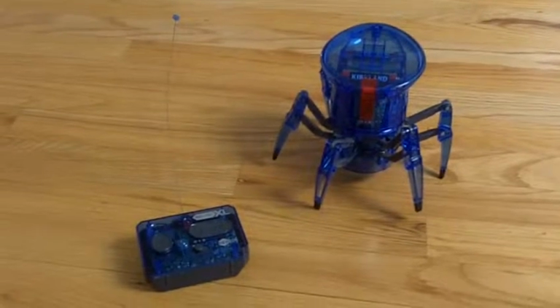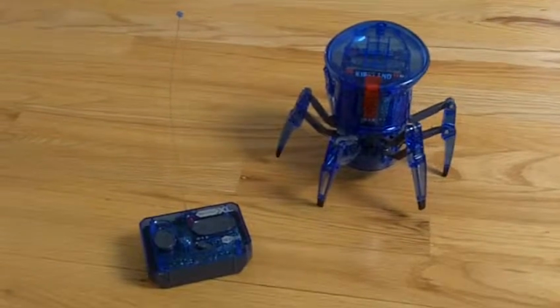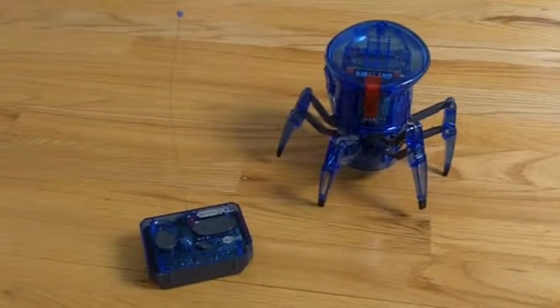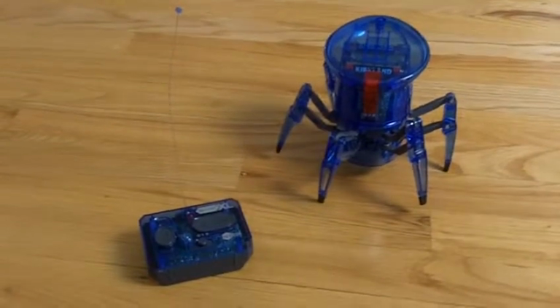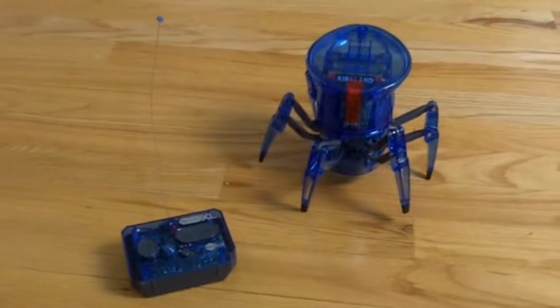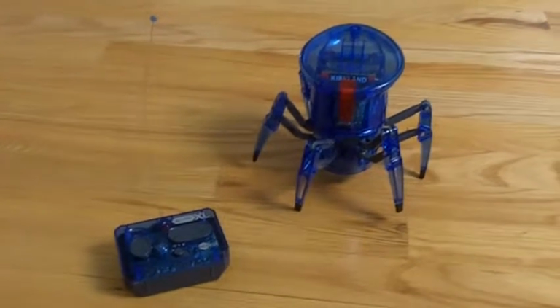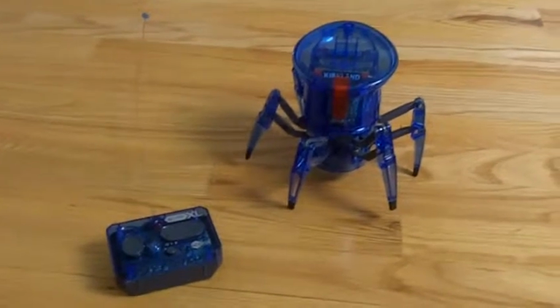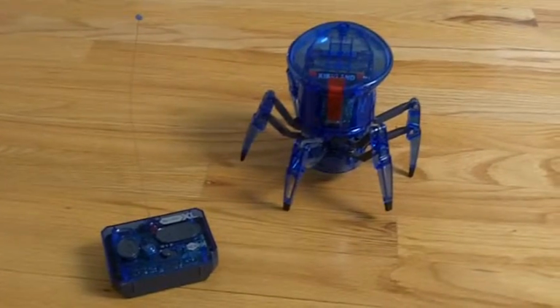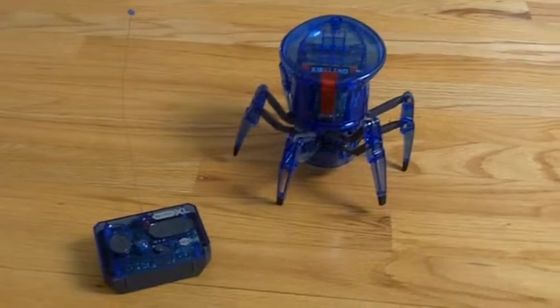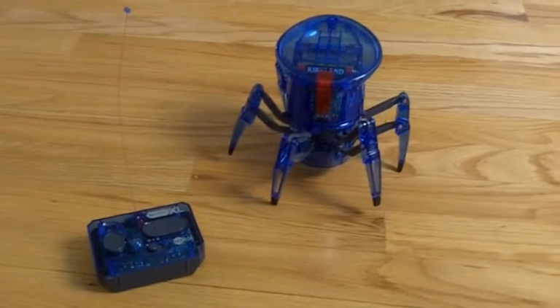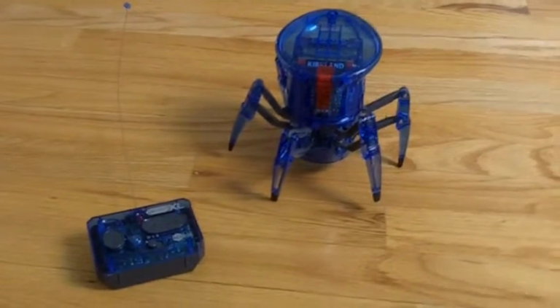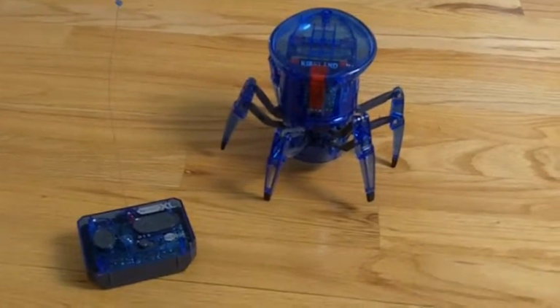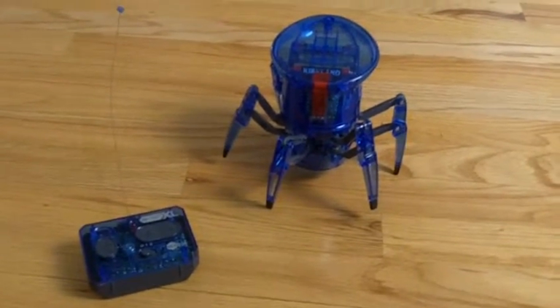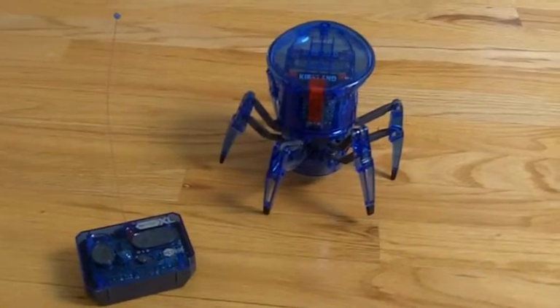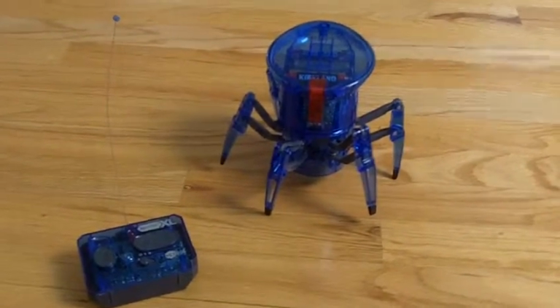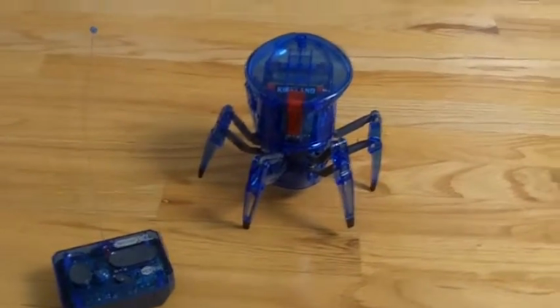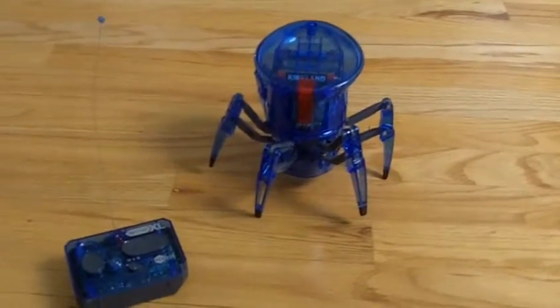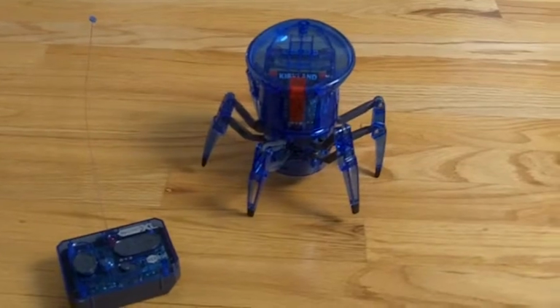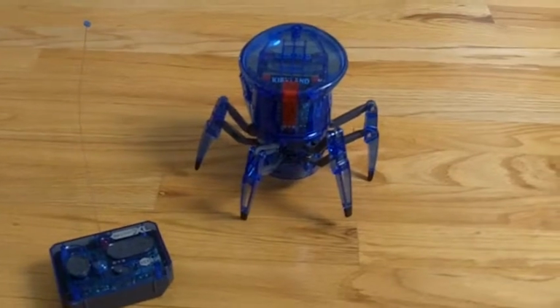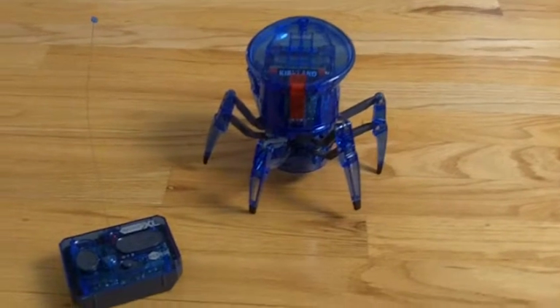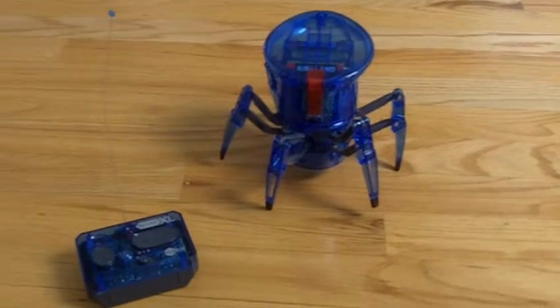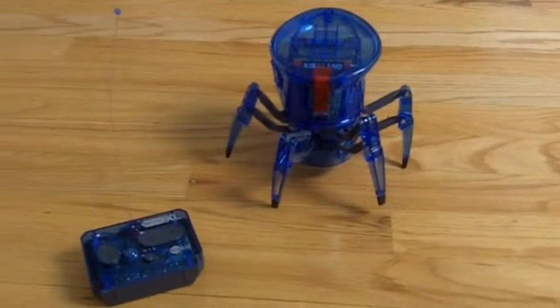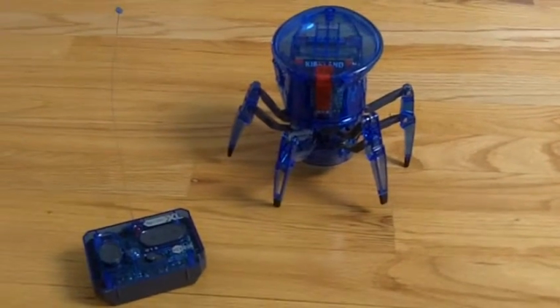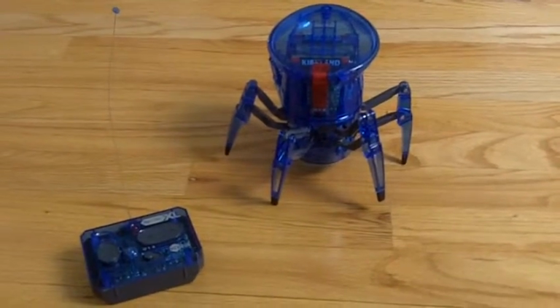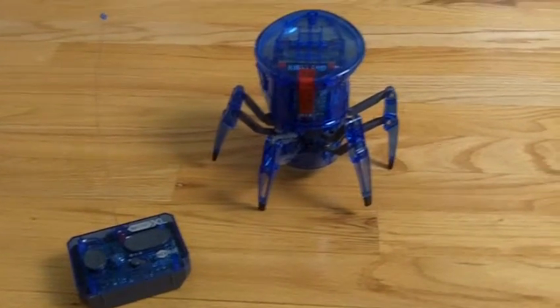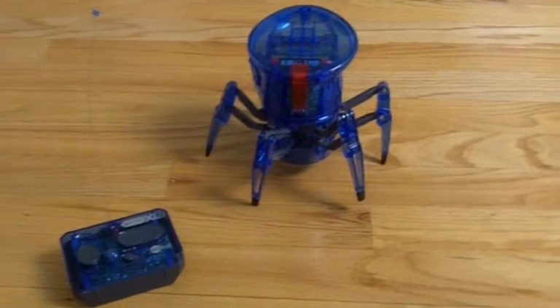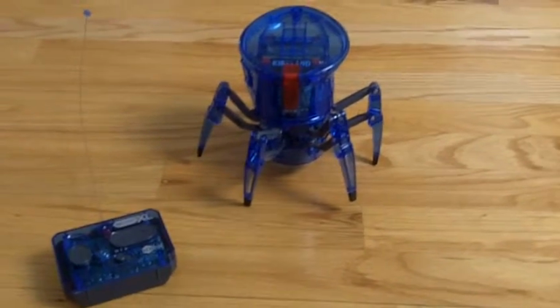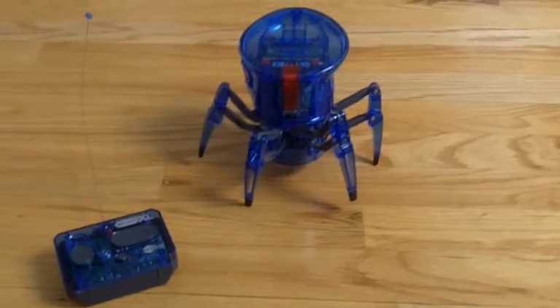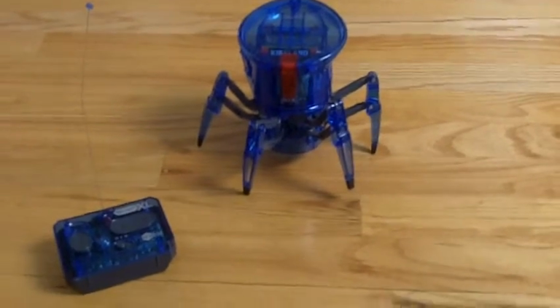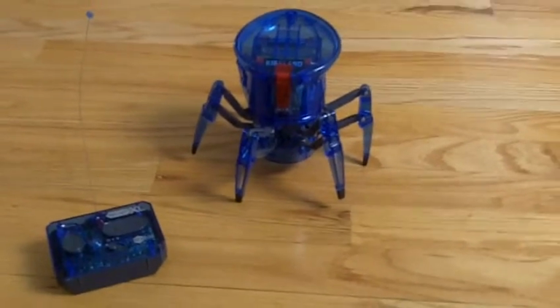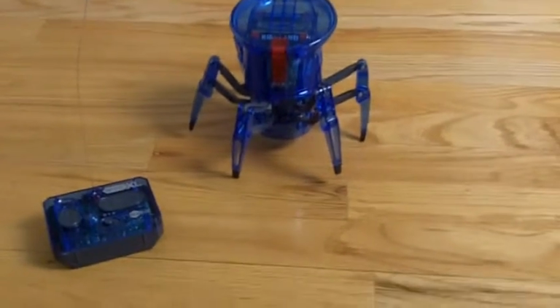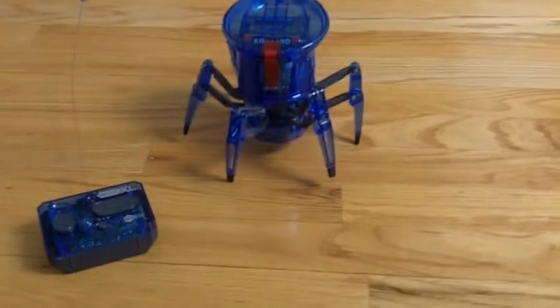Hello everyone, welcome back to my Robot Center. My name is Vertravelle and today I am reviewing the giant version of your favorite Hexbug, the spider!